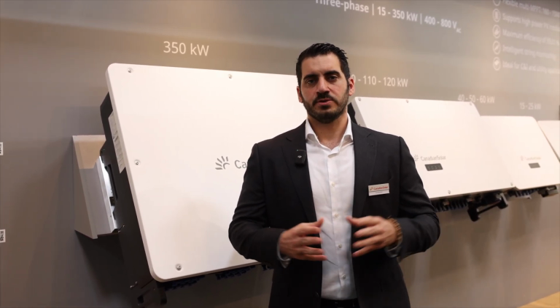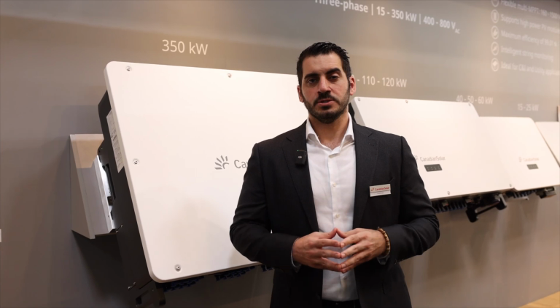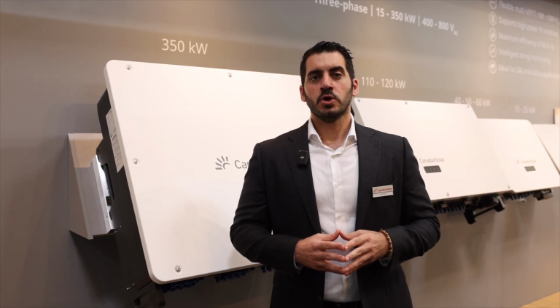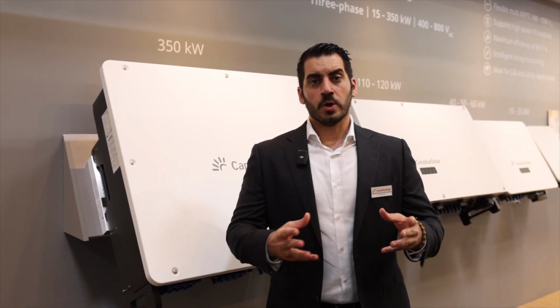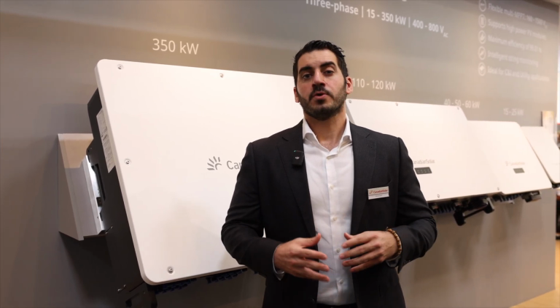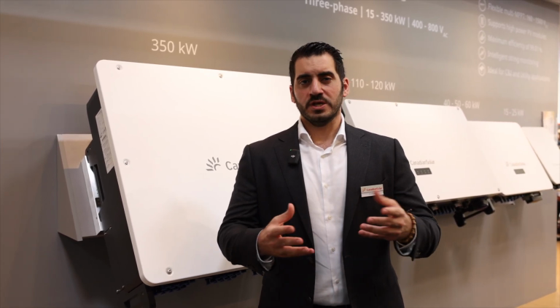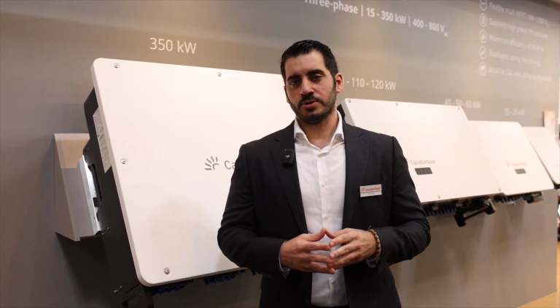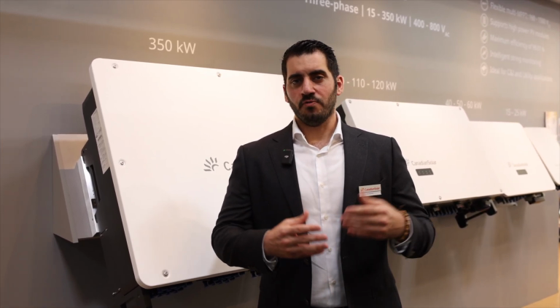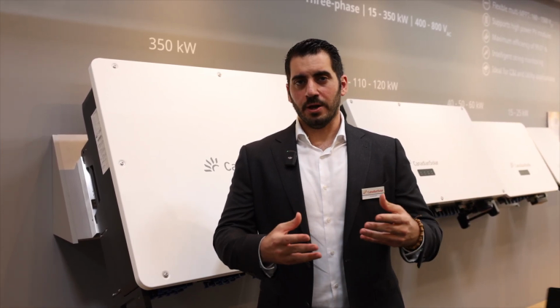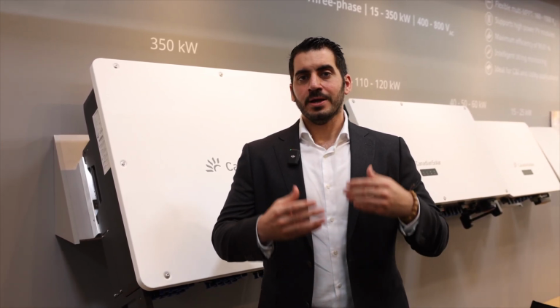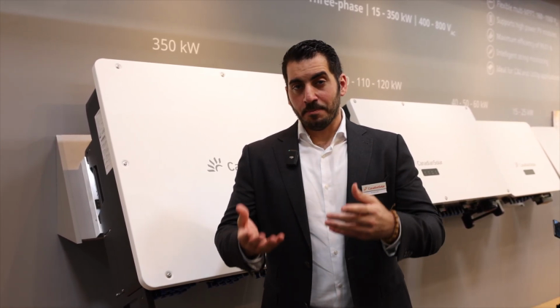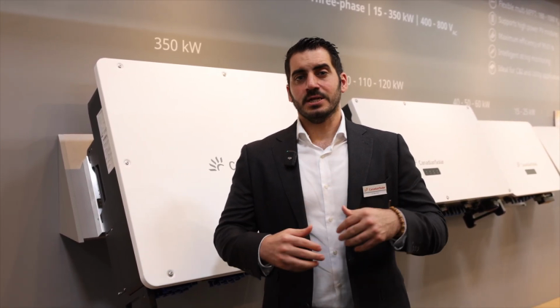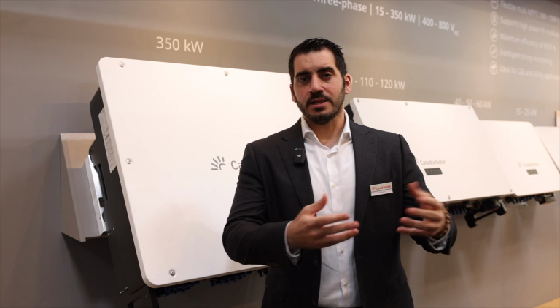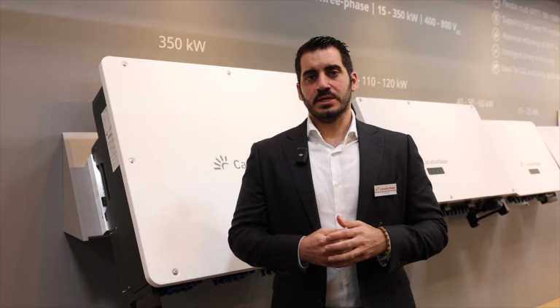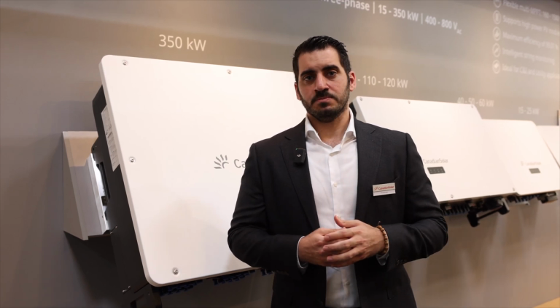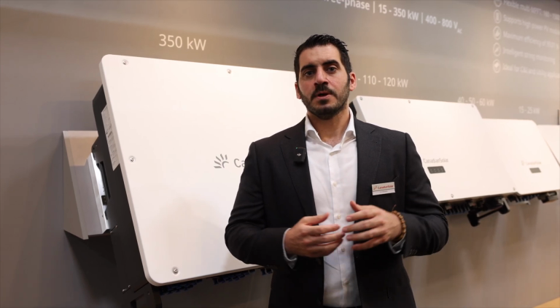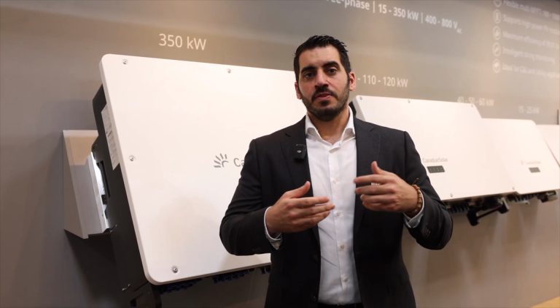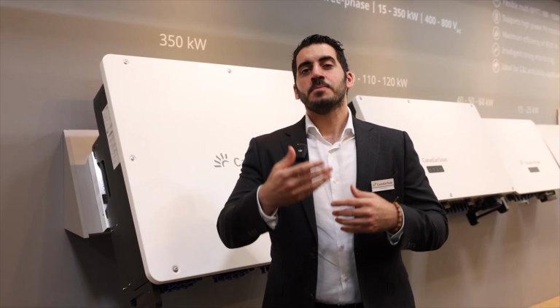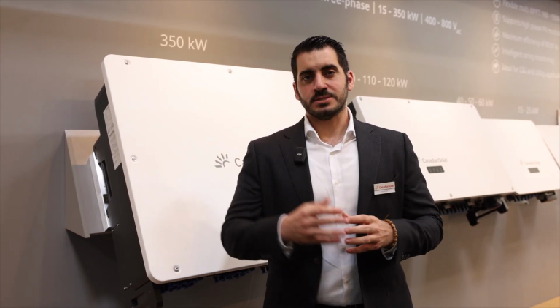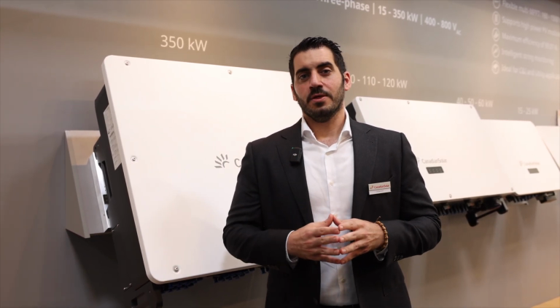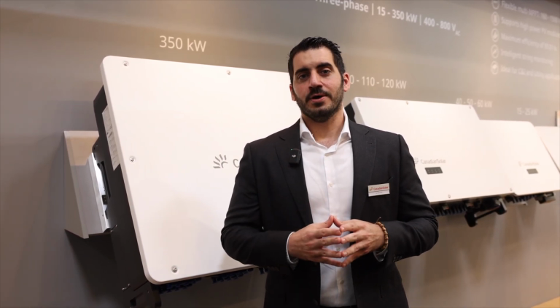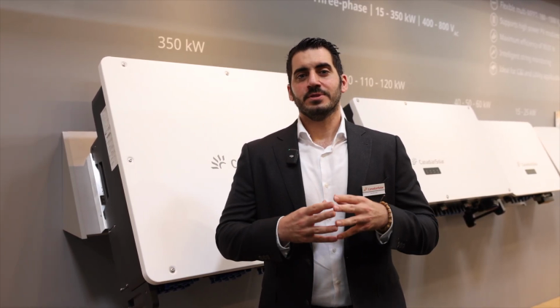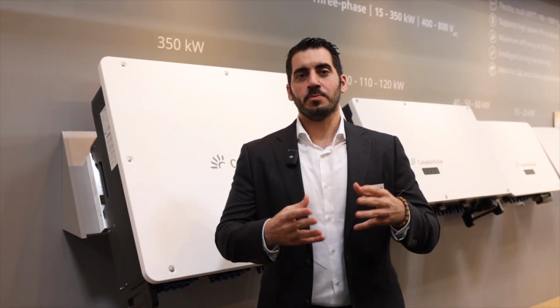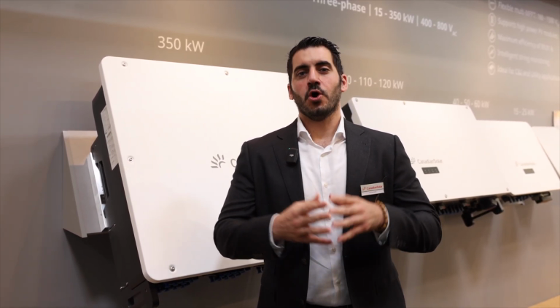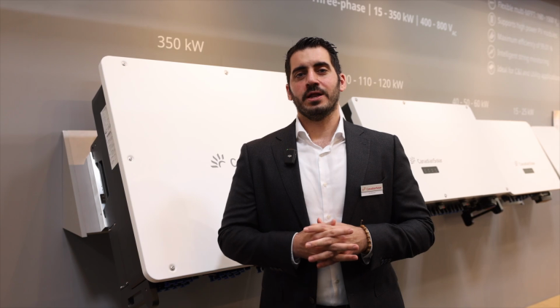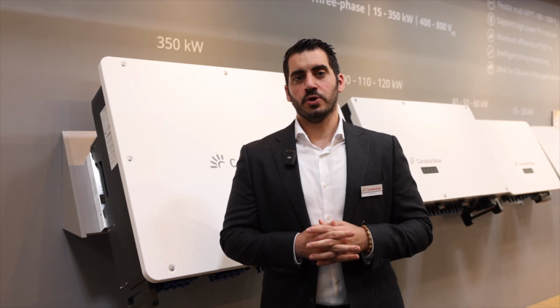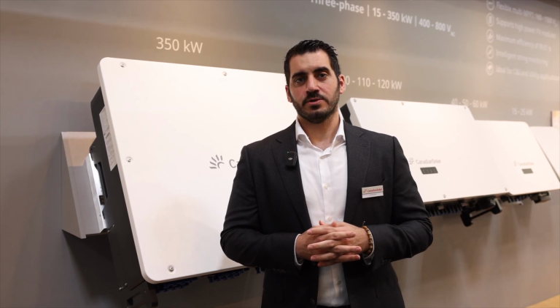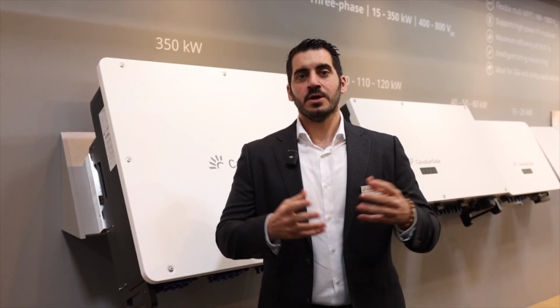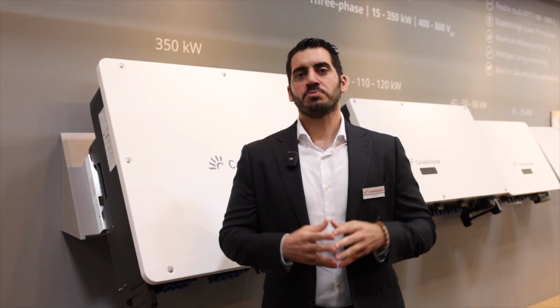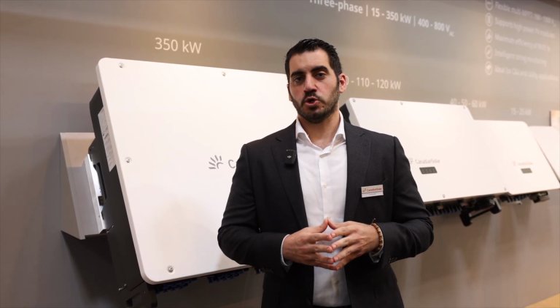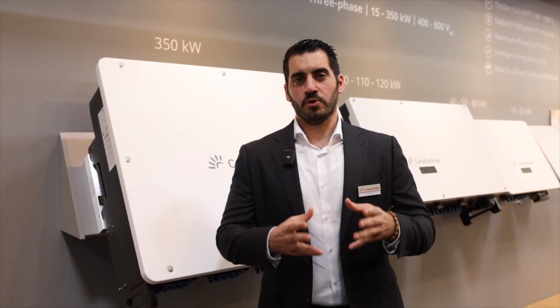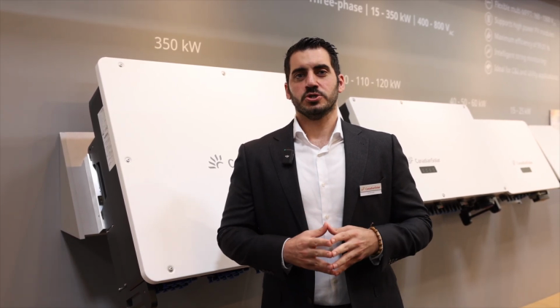To track the performance of your PV plants, you can use our own monitoring platform, Smart Energy, together with the support of a local pre-sales and after-sales team. This makes the deployment of Canadian Solar inverters the optimum choice for your next project.